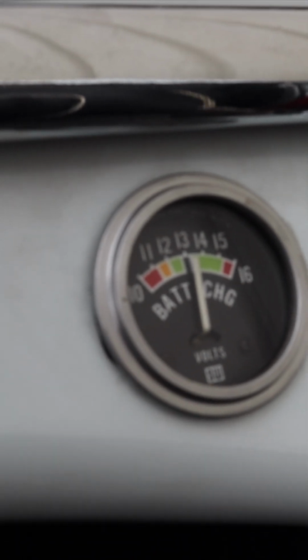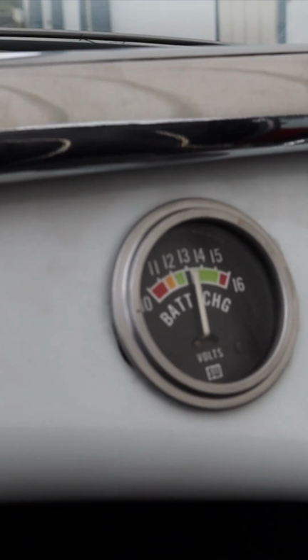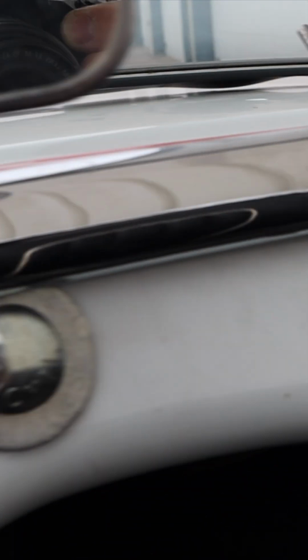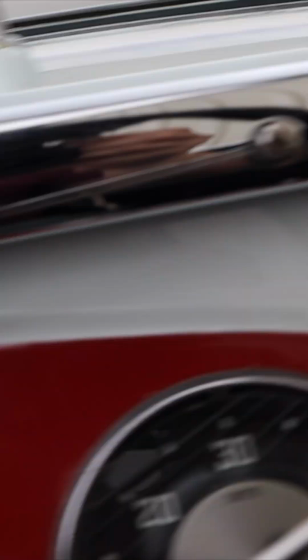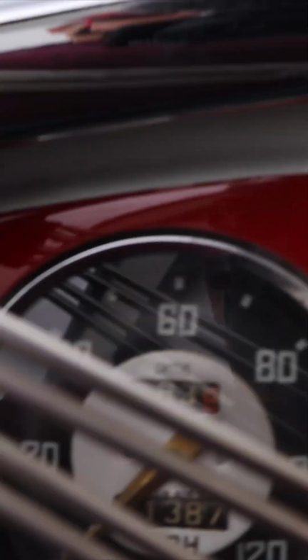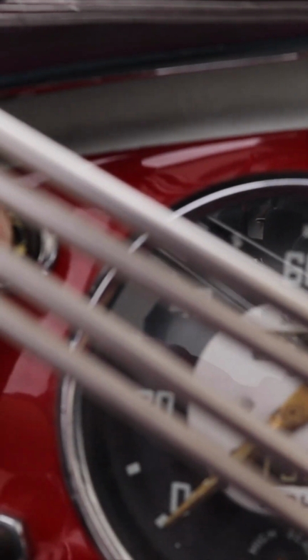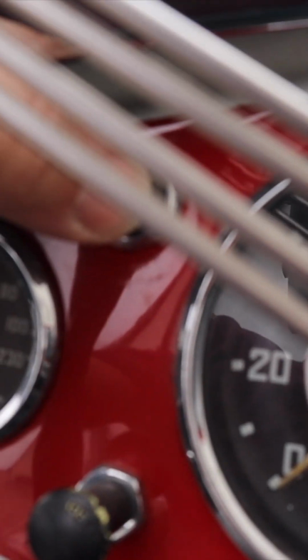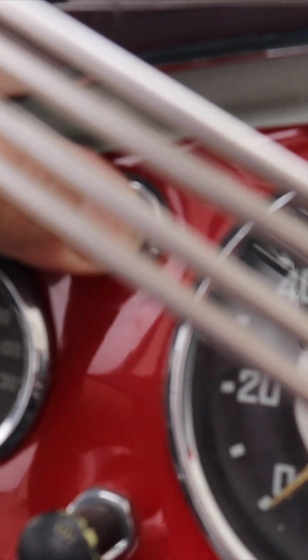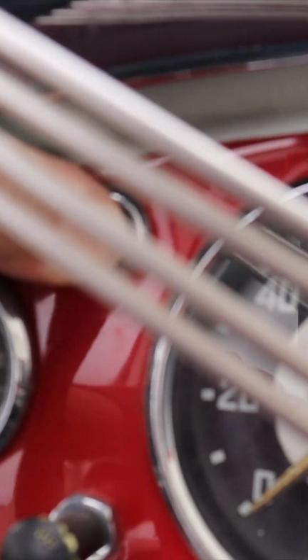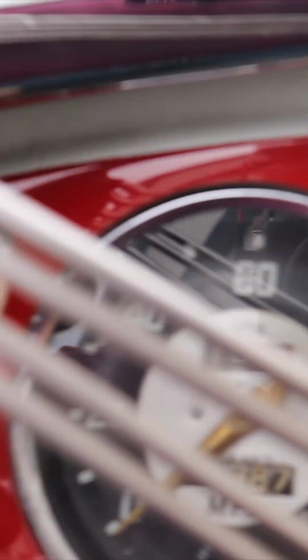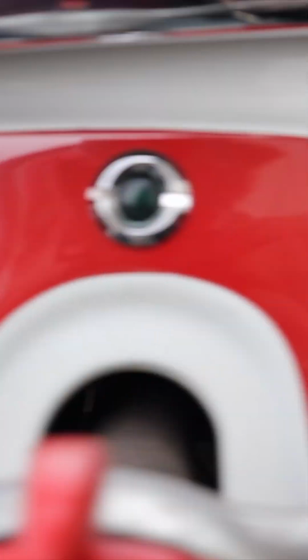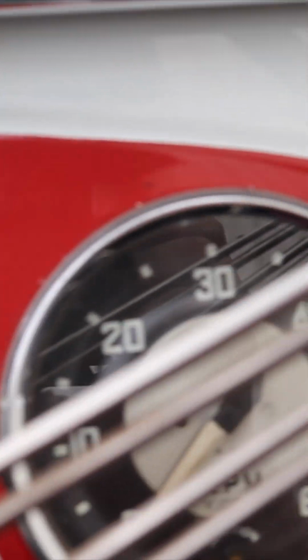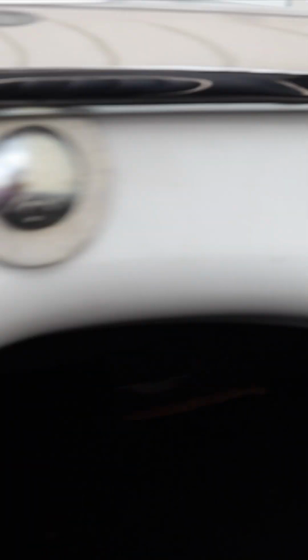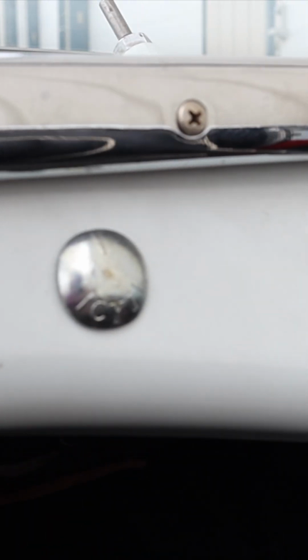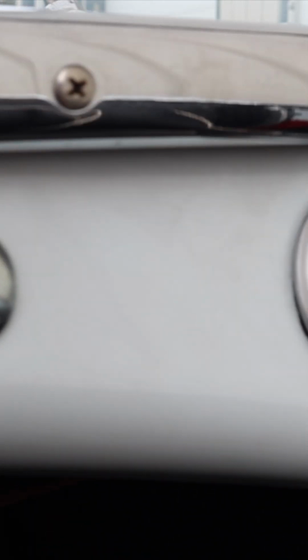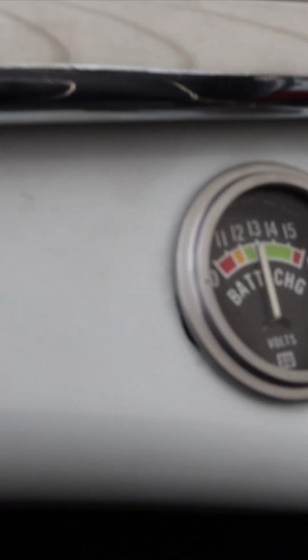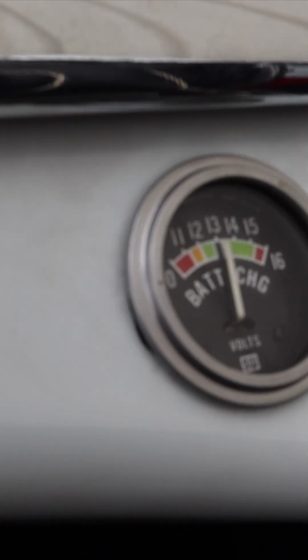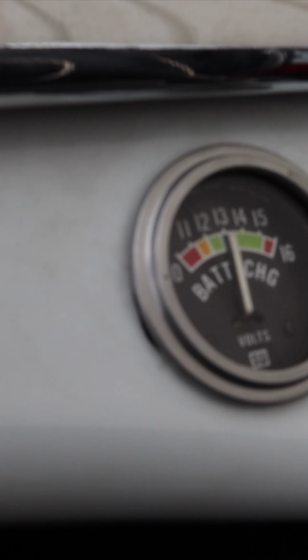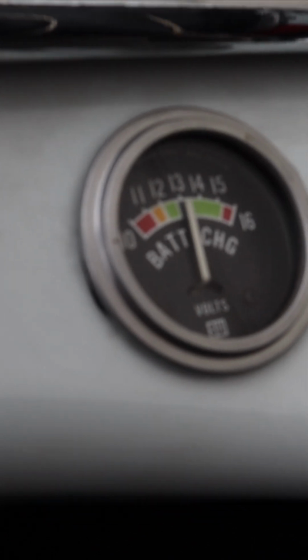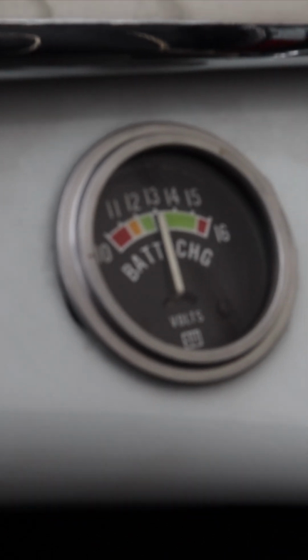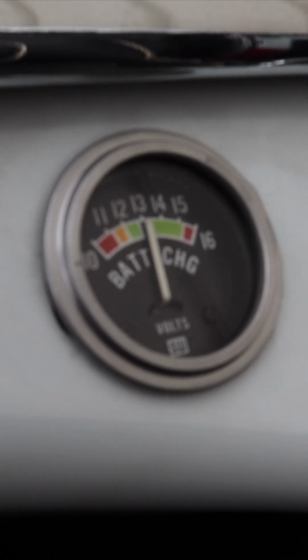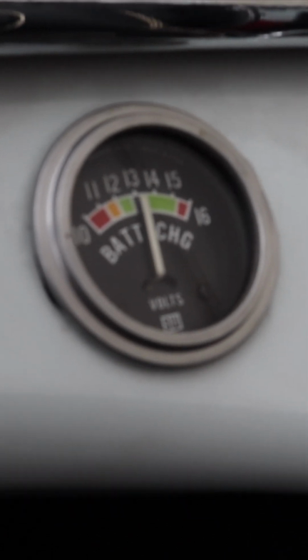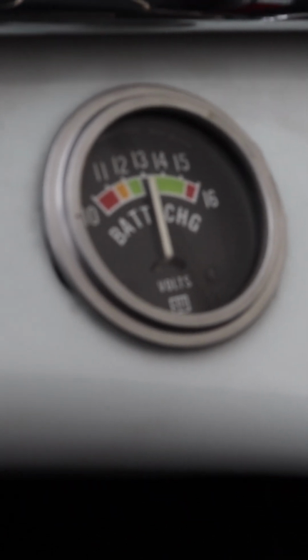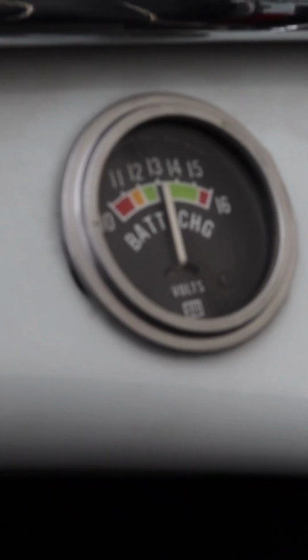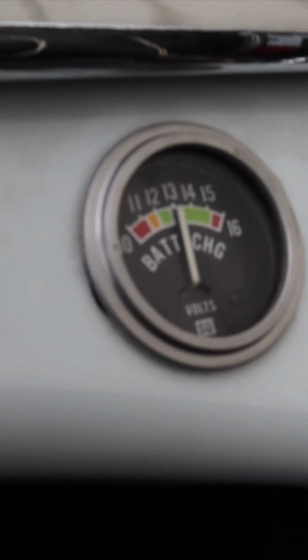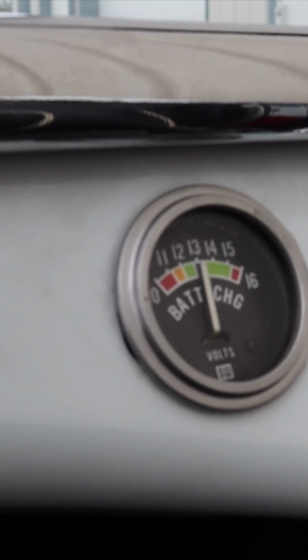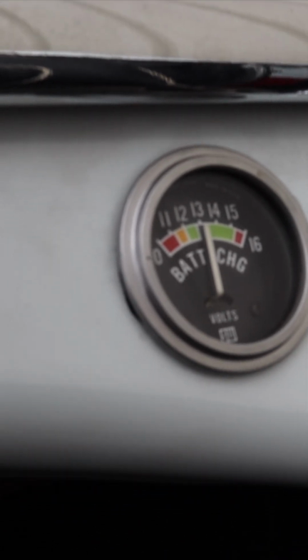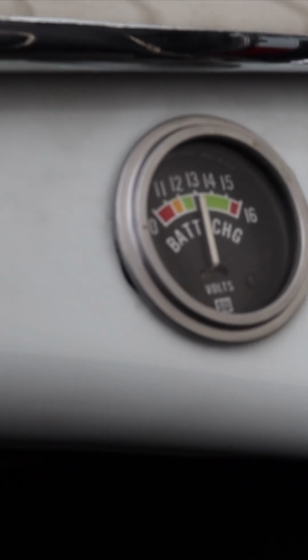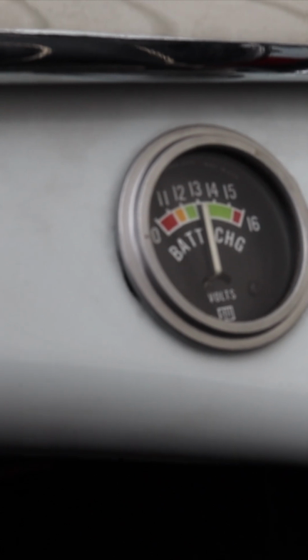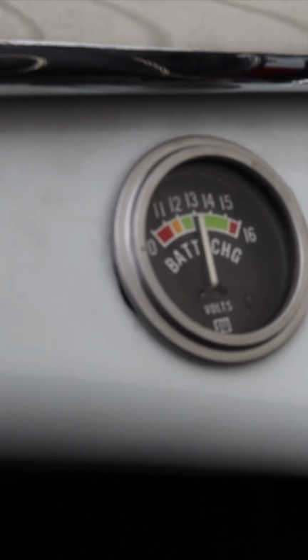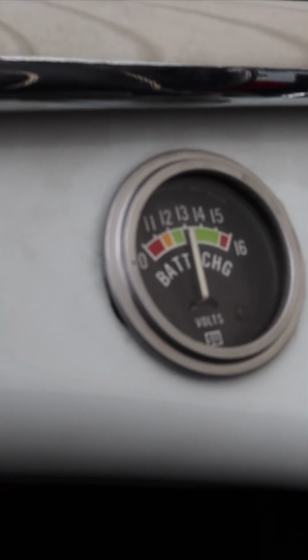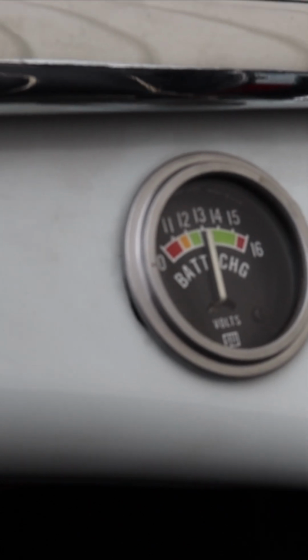I'll hit the starter button over here — the car starts right up. Now this is a very big engine and really hard to crank. Normally these would not start that quickly.